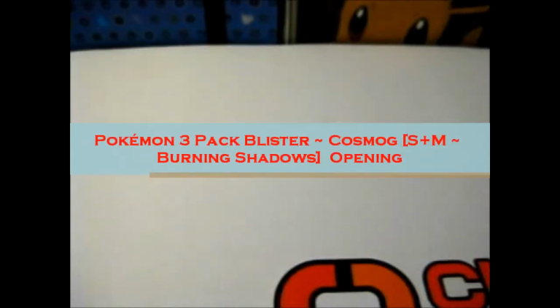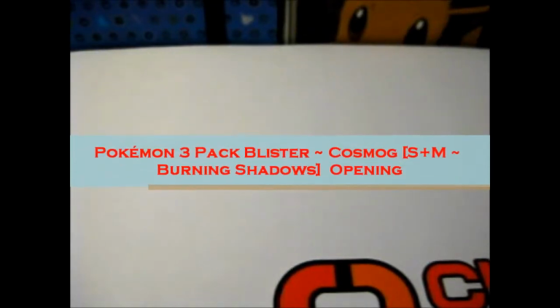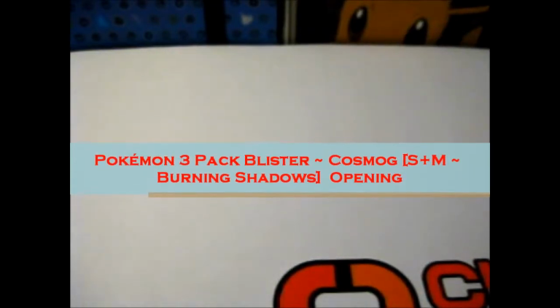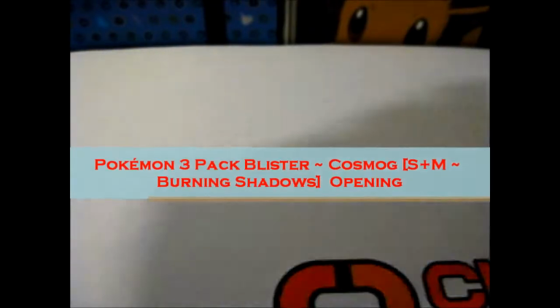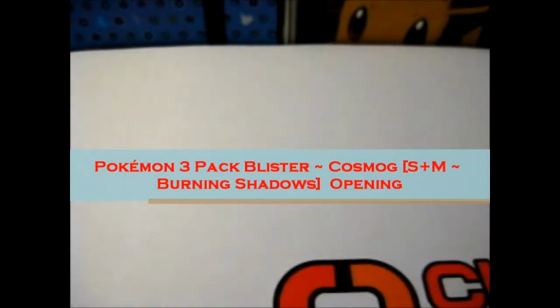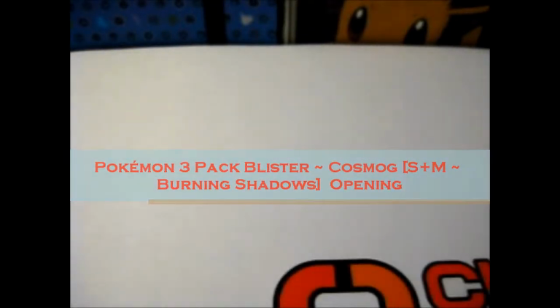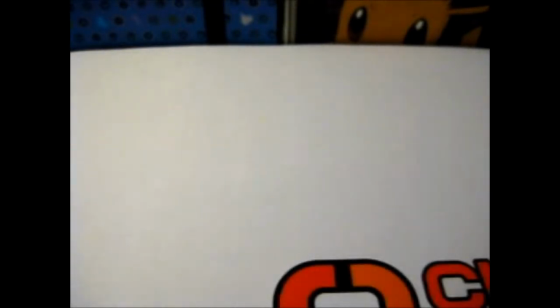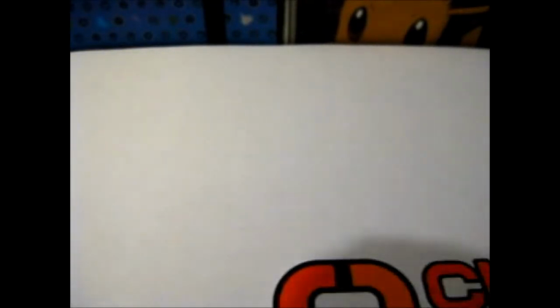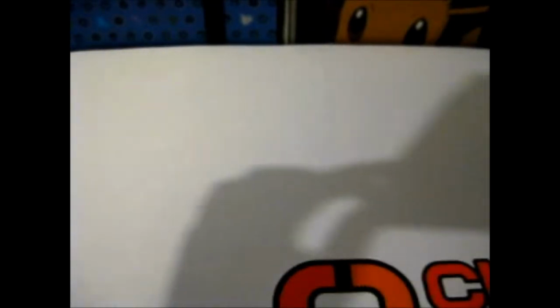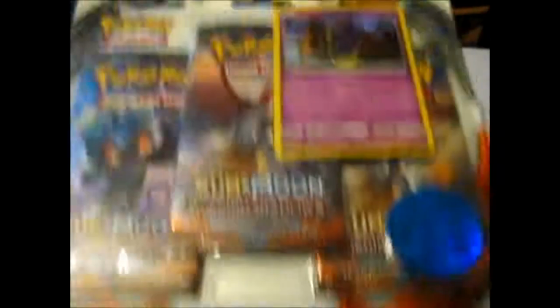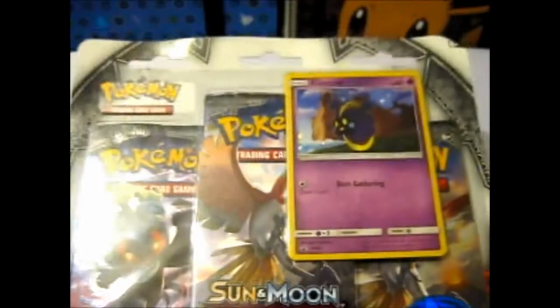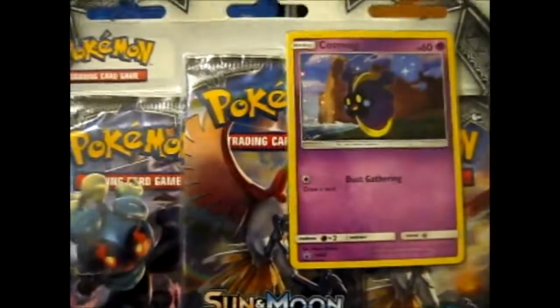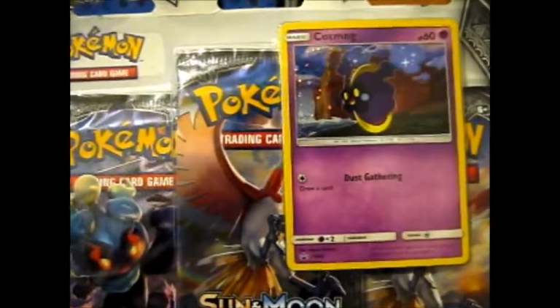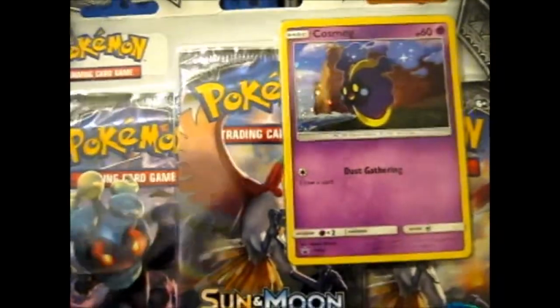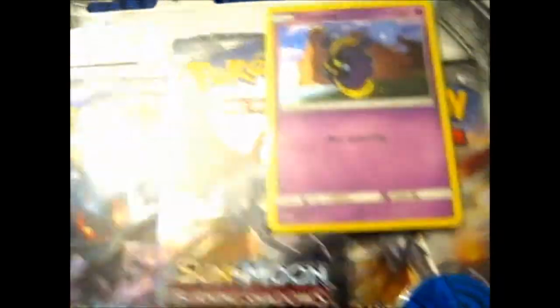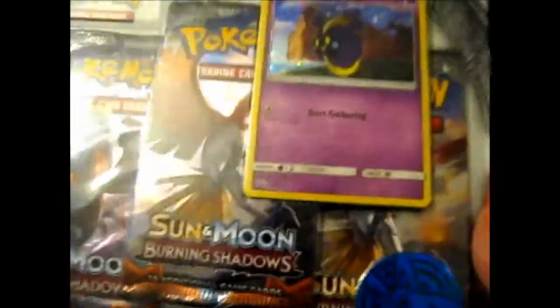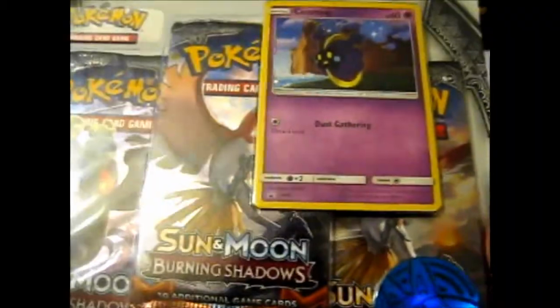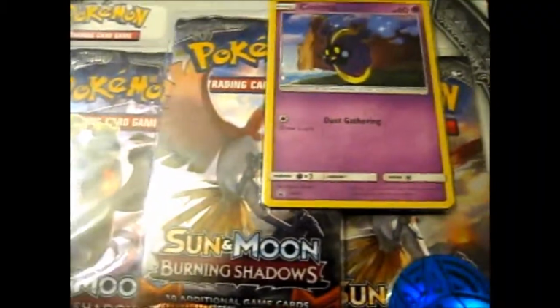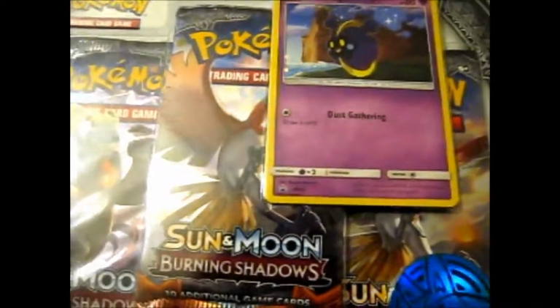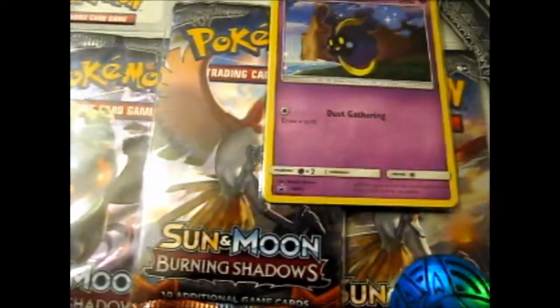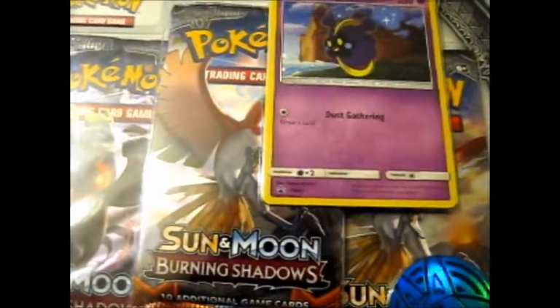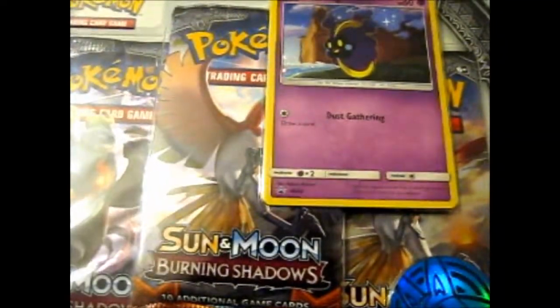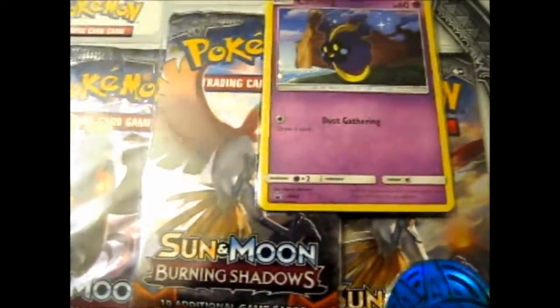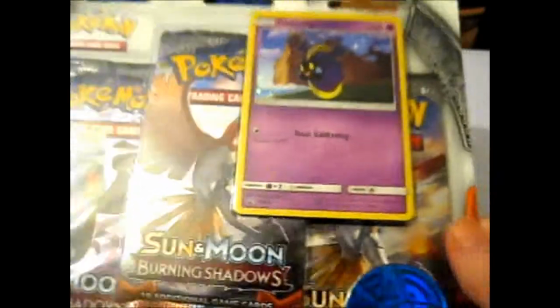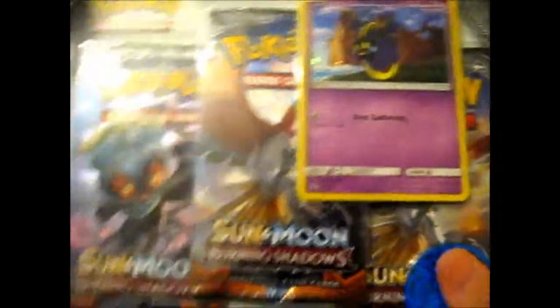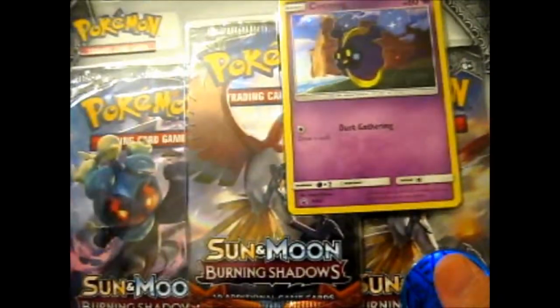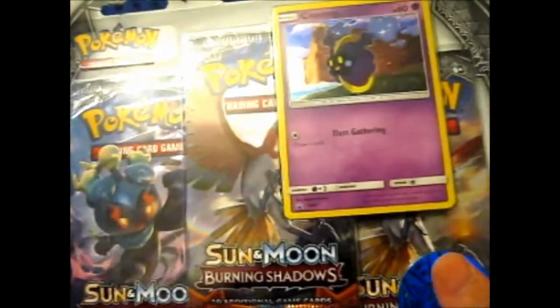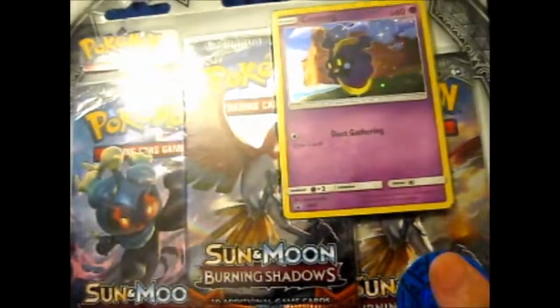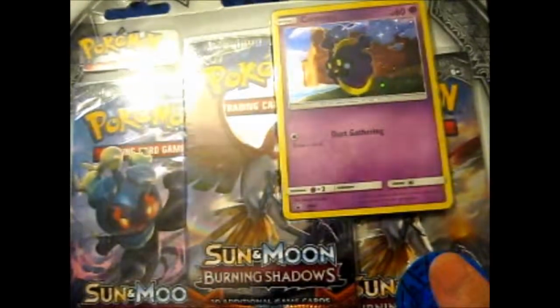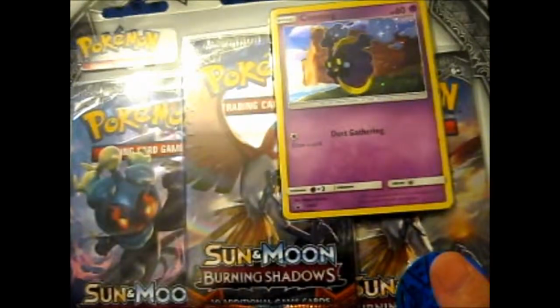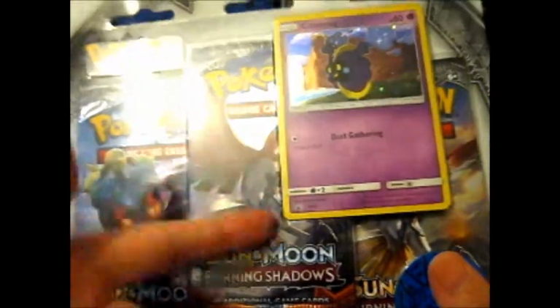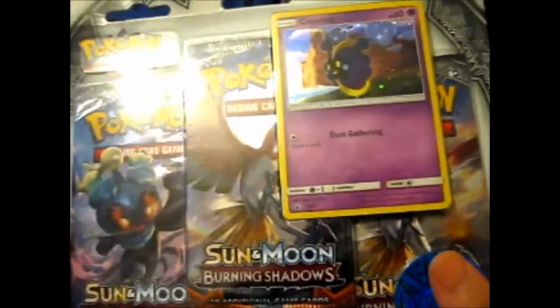We're here, and I'll be opening my first 3-pack blister, which is the Cosmog version — which, as it turns out, is SM42. So far we've had SM40, 41, and now this is 42.